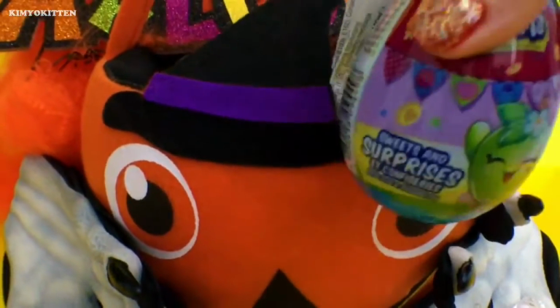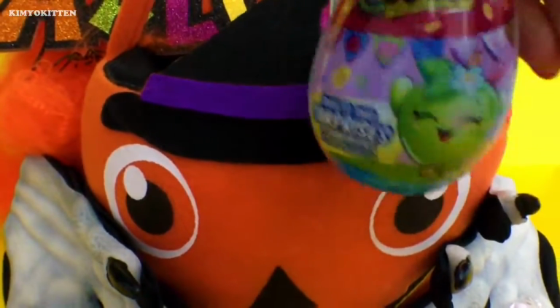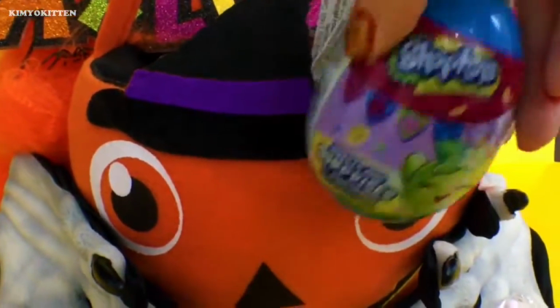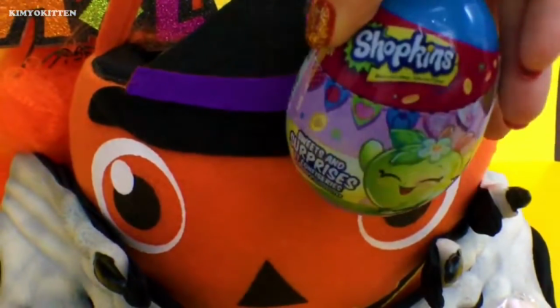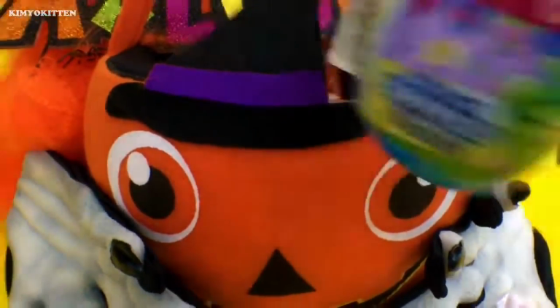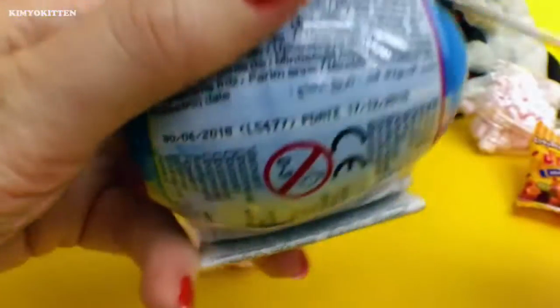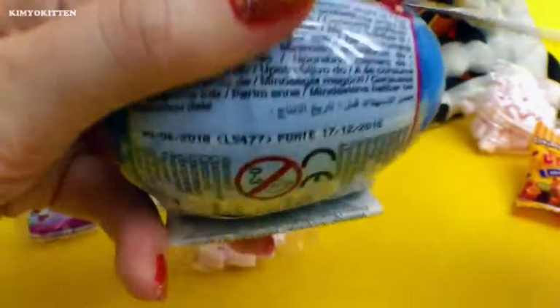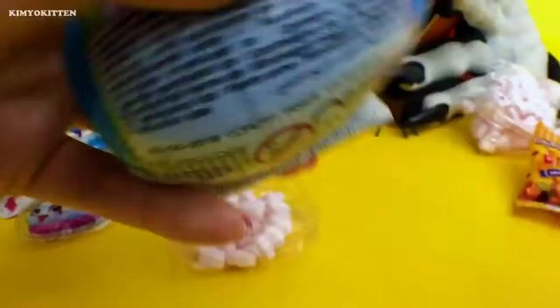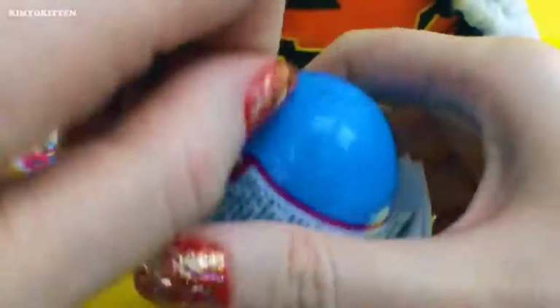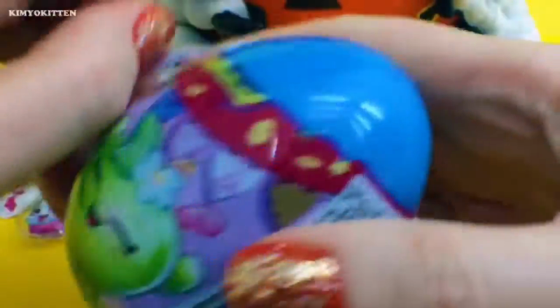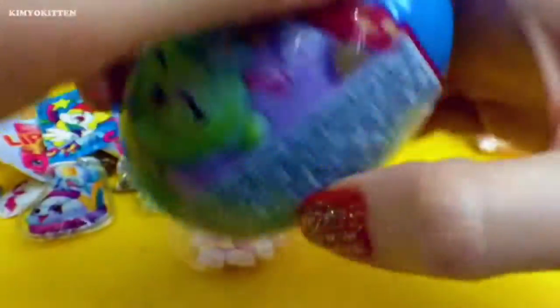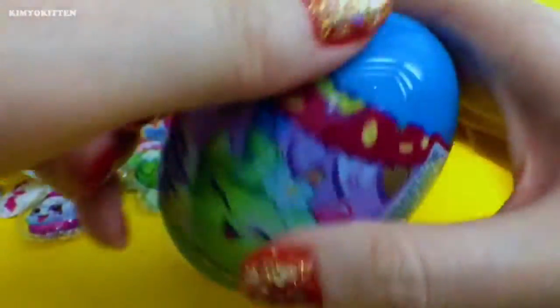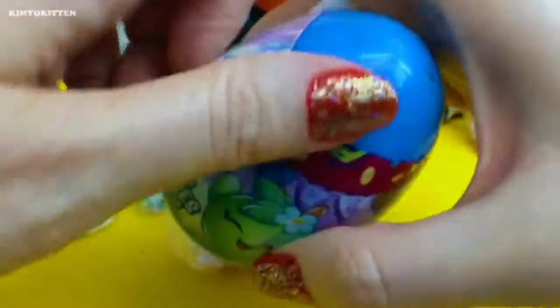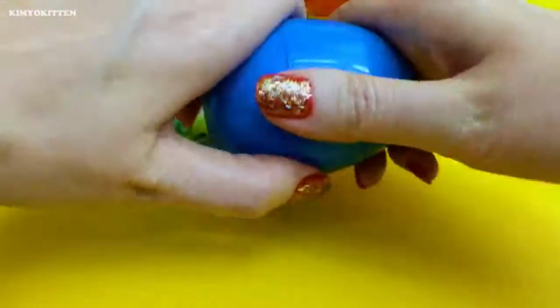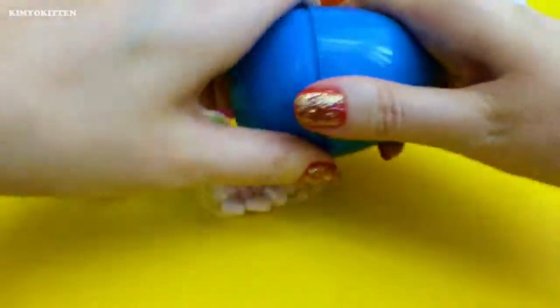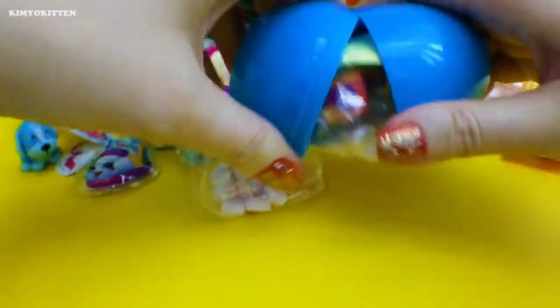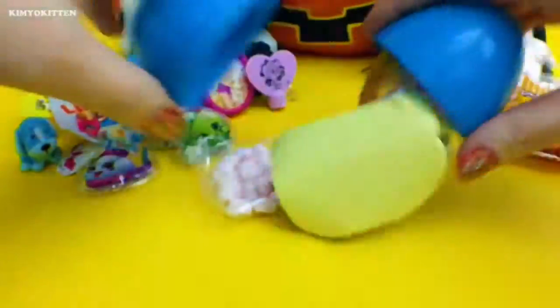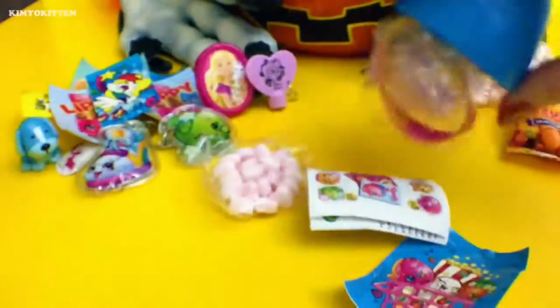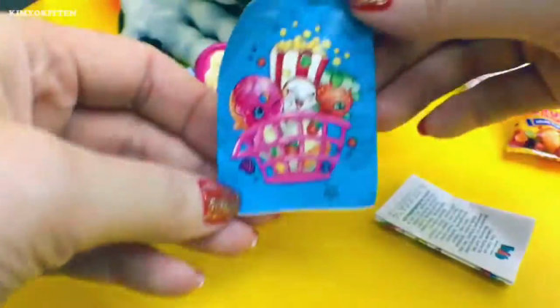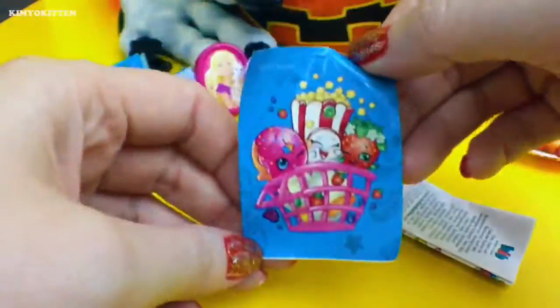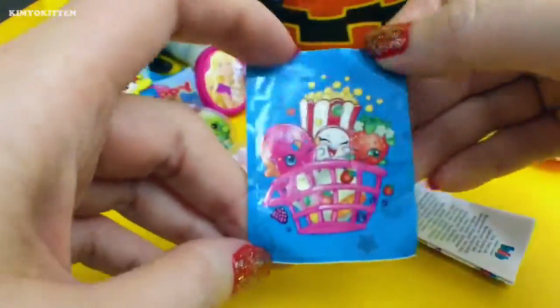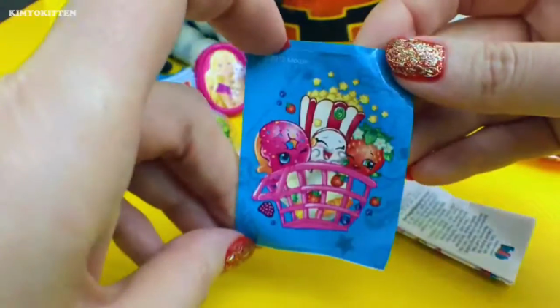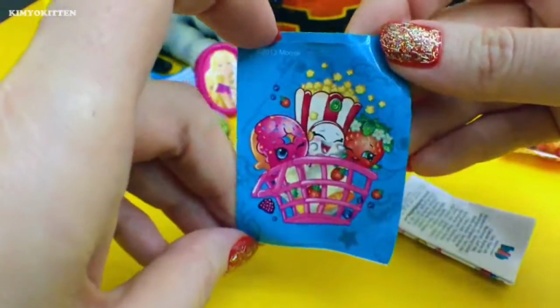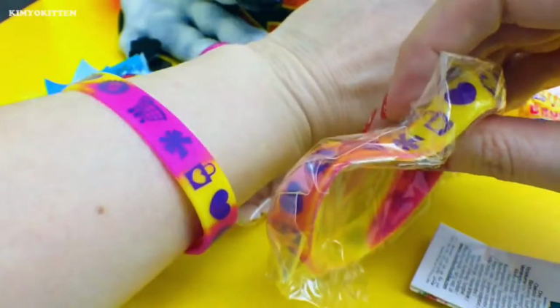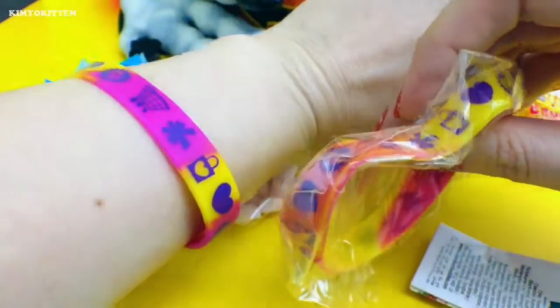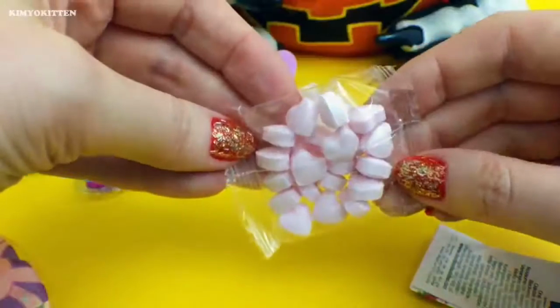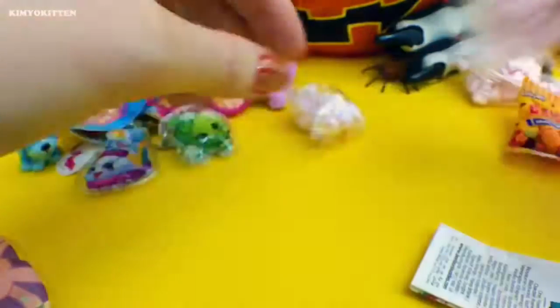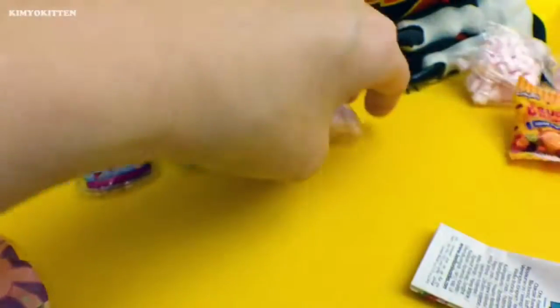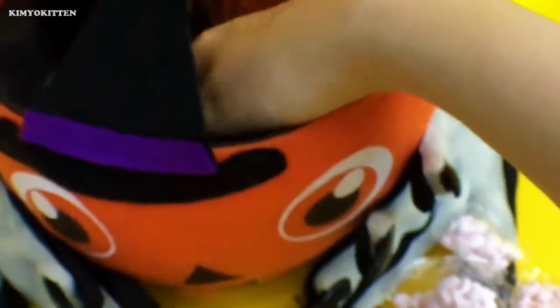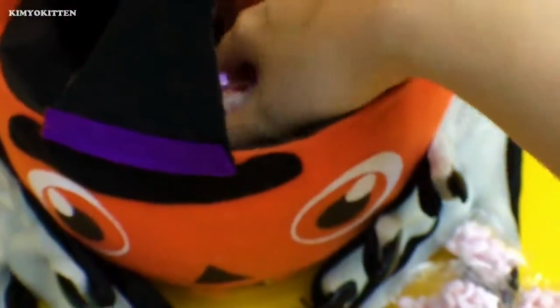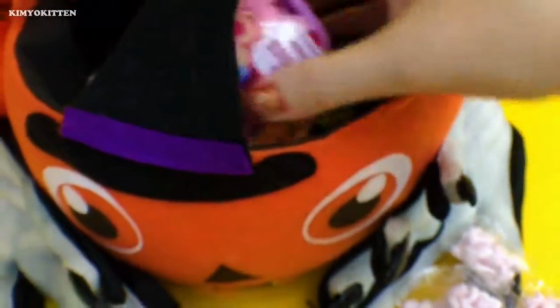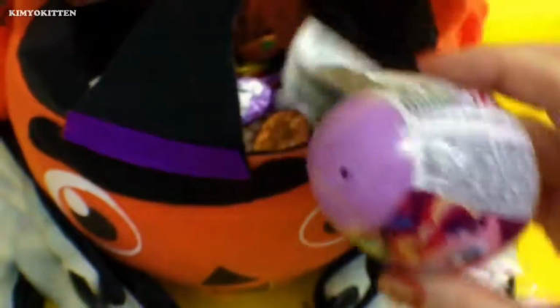Here's another Shopkins. We have another sticker, a bracelet, more candy. Let's see what else we can find.